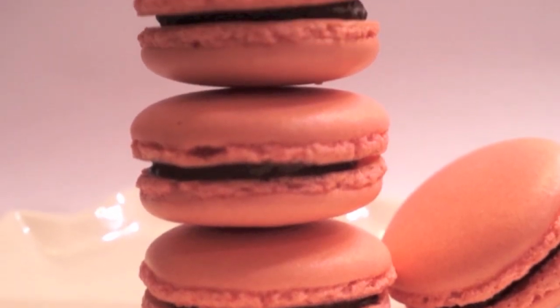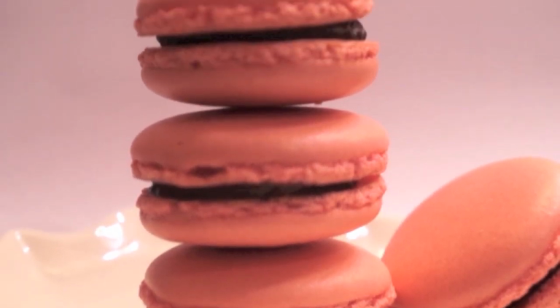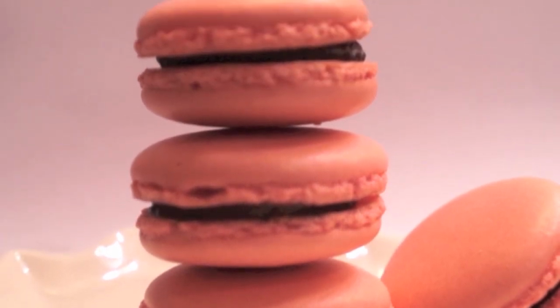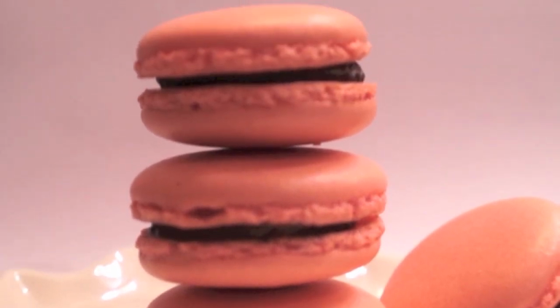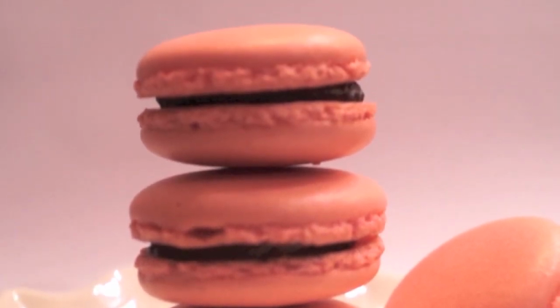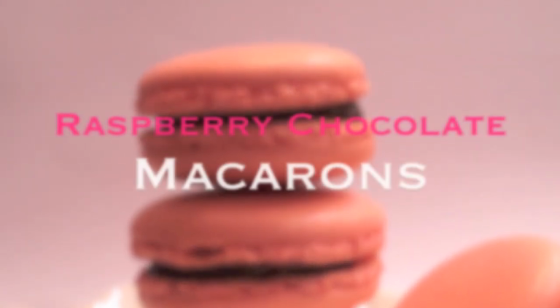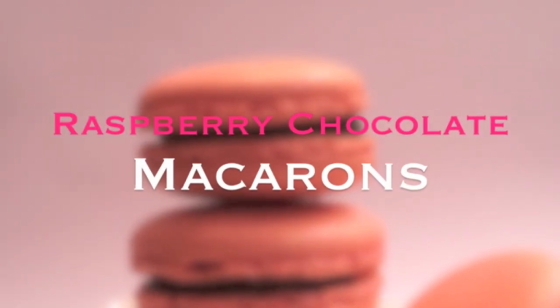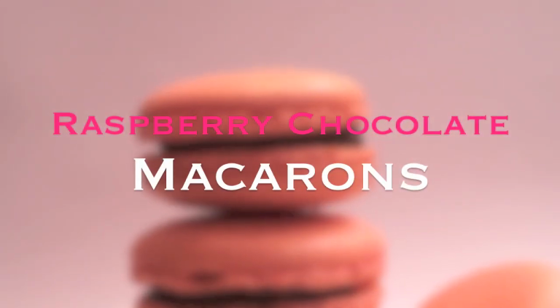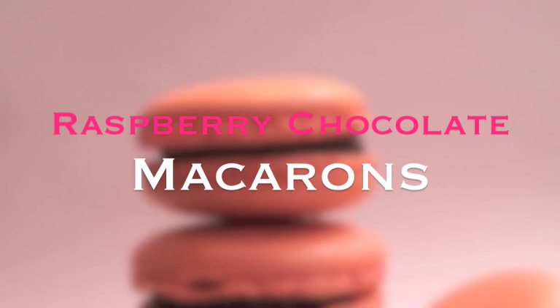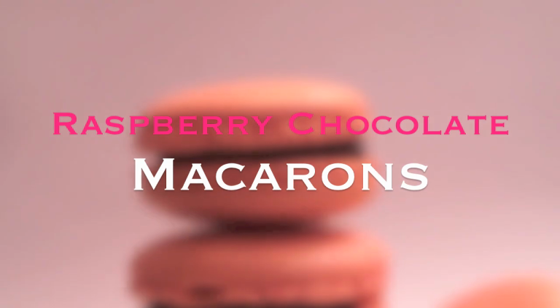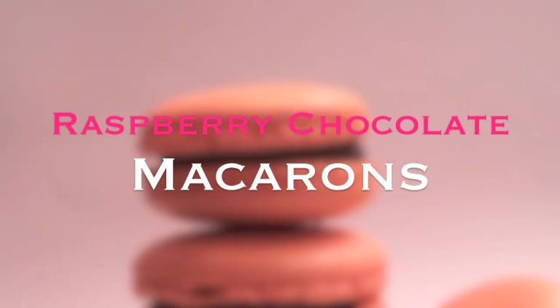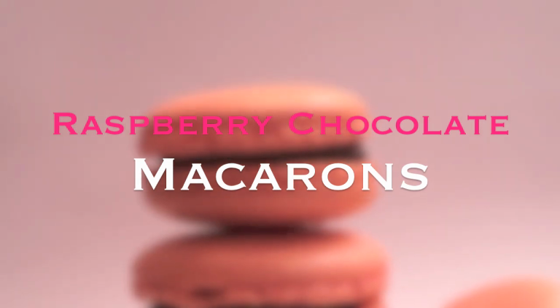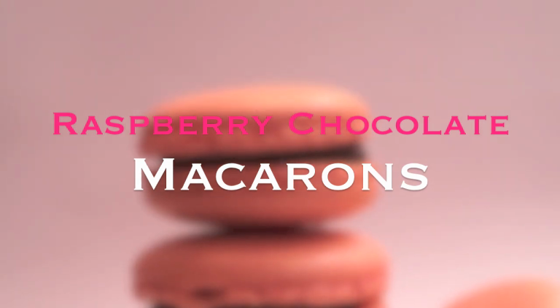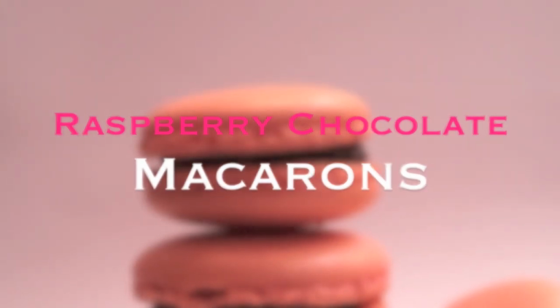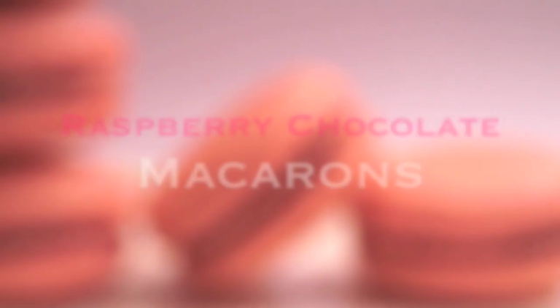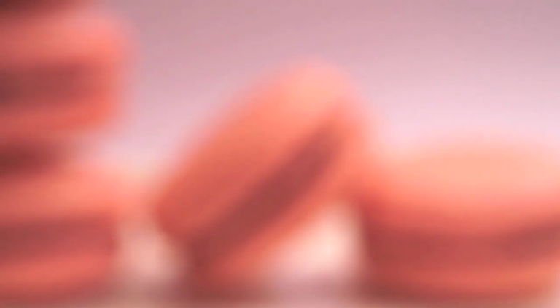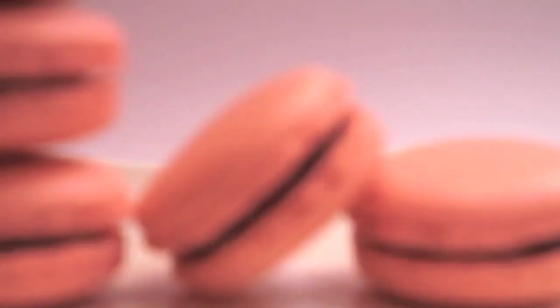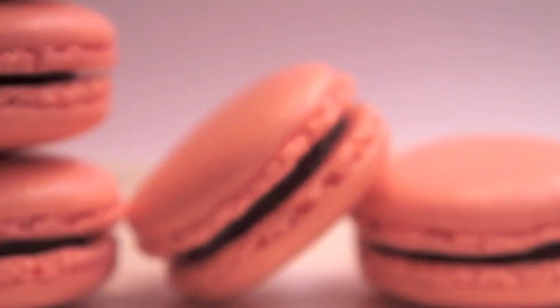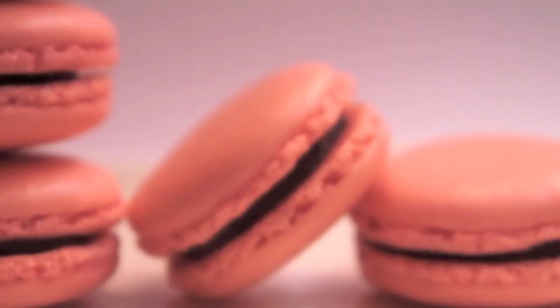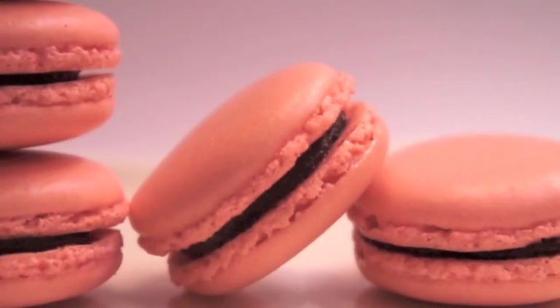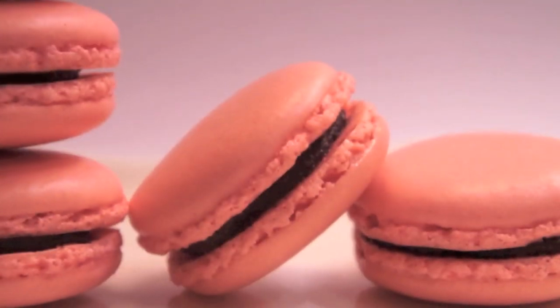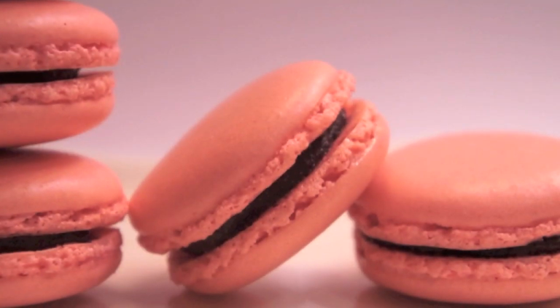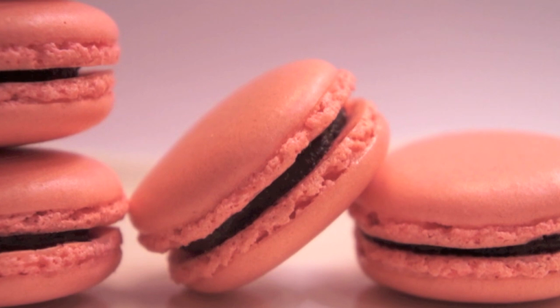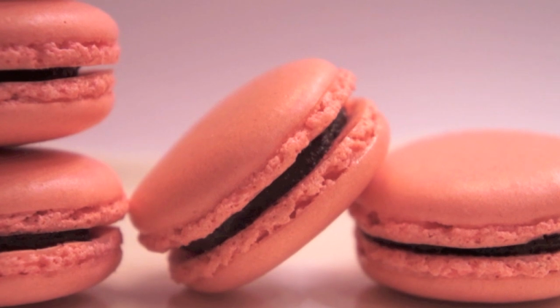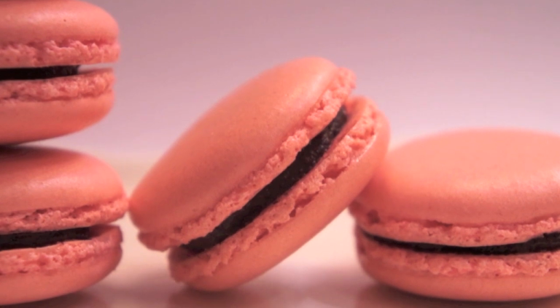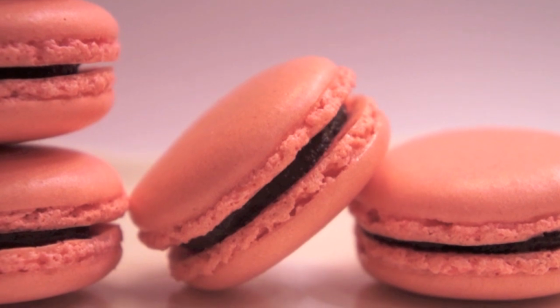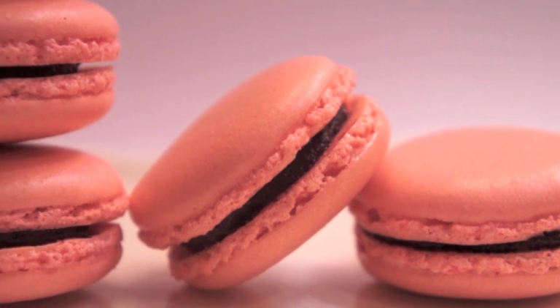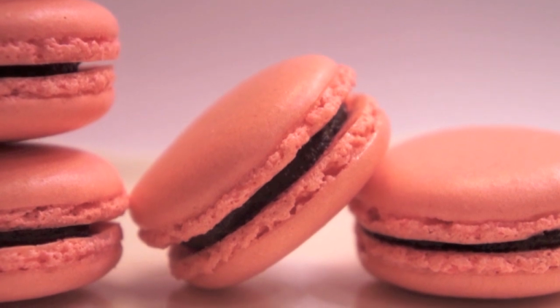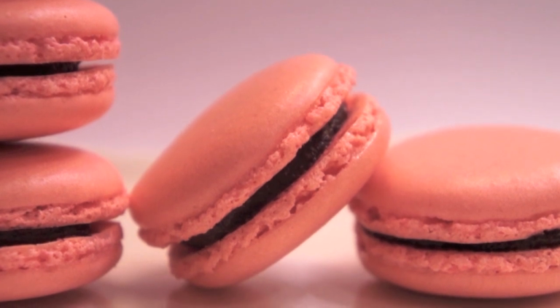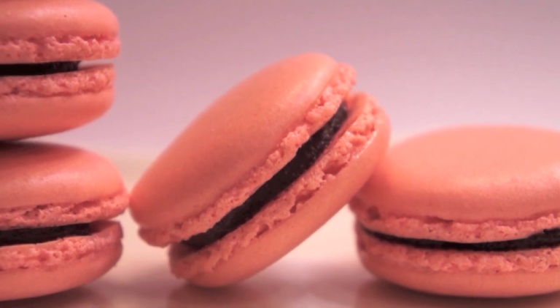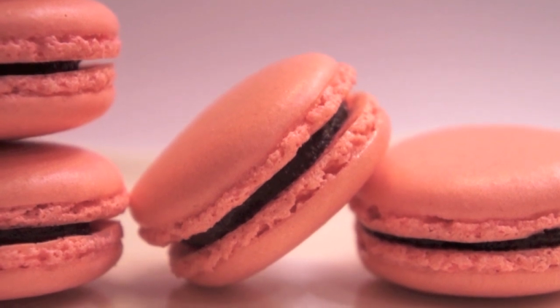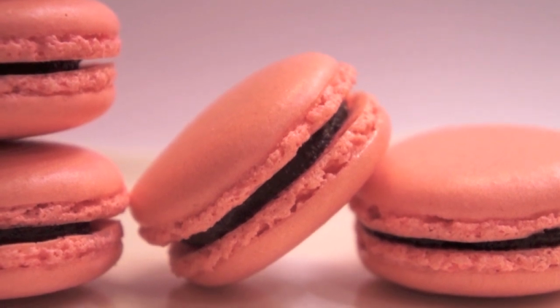Hey guys, this is Mel, welcome back to my channel. Today I'll be showing you how to make raspberry chocolate macarons. This video has been highly requested and I'm finally making it now, so I hope you guys enjoy it.